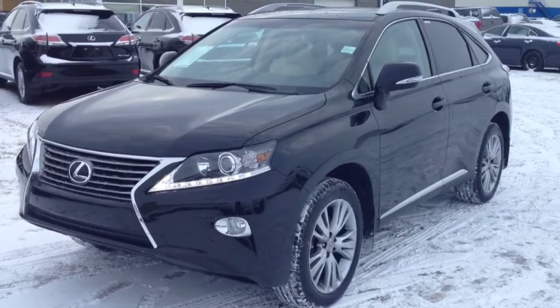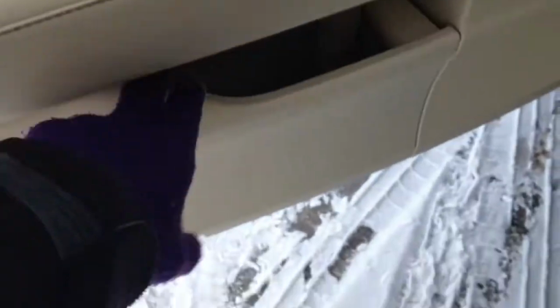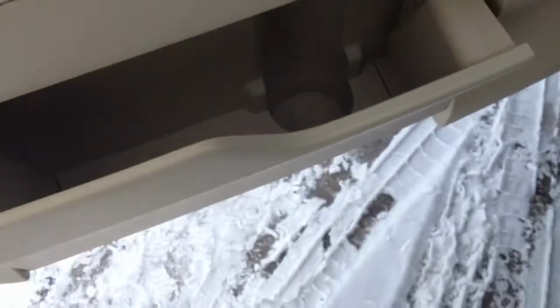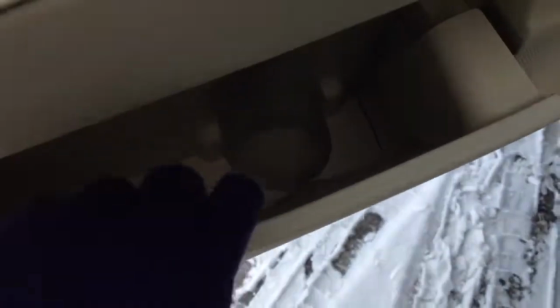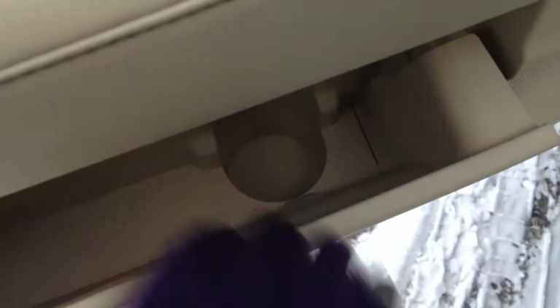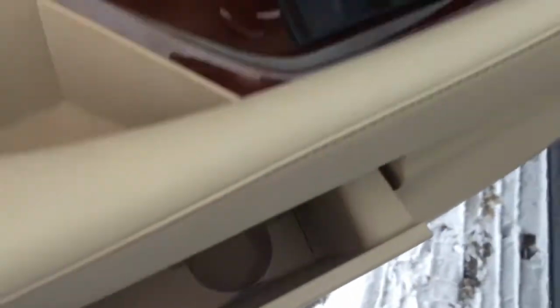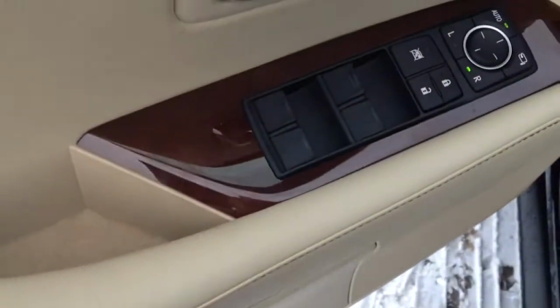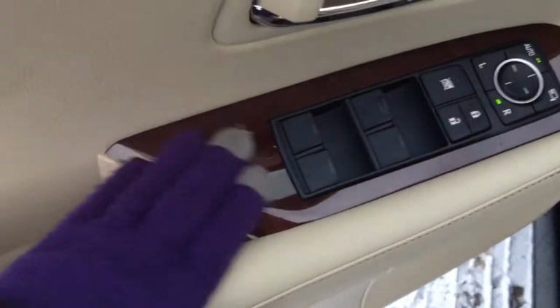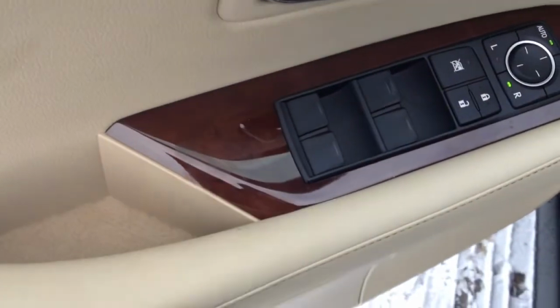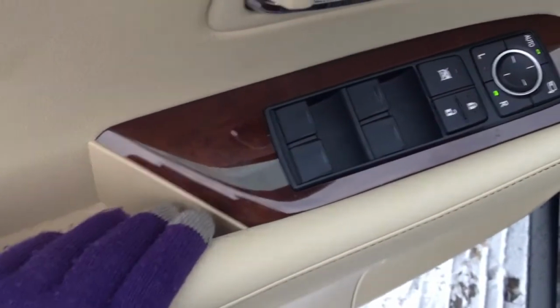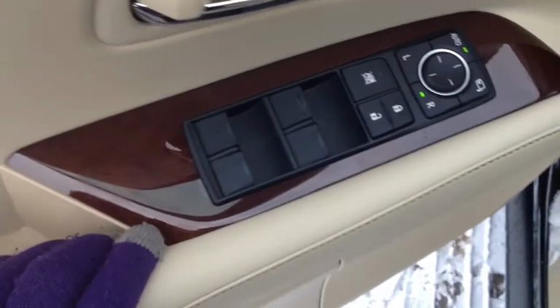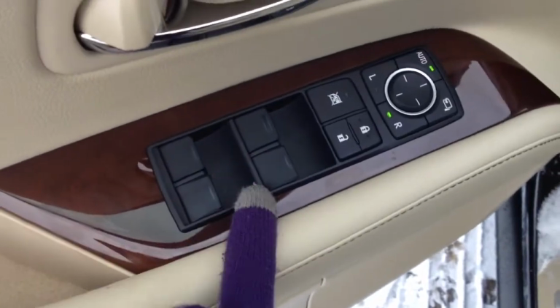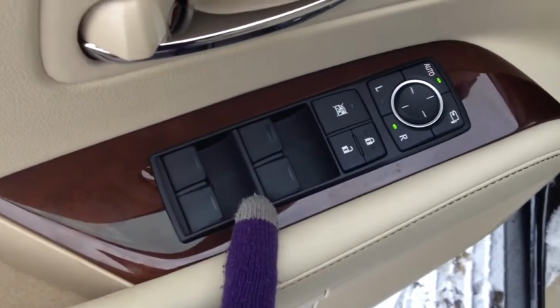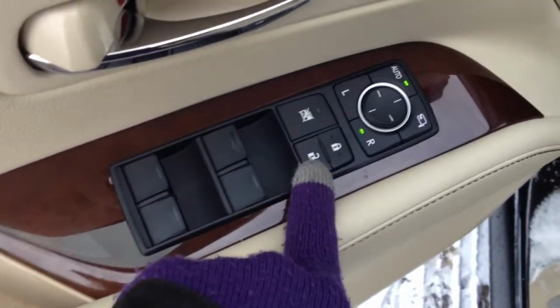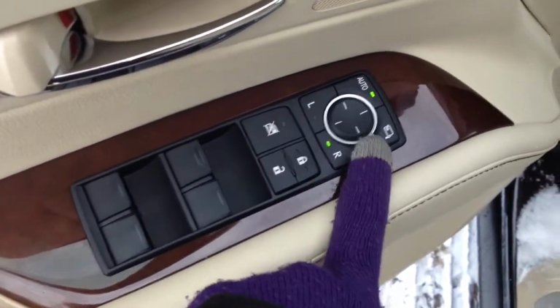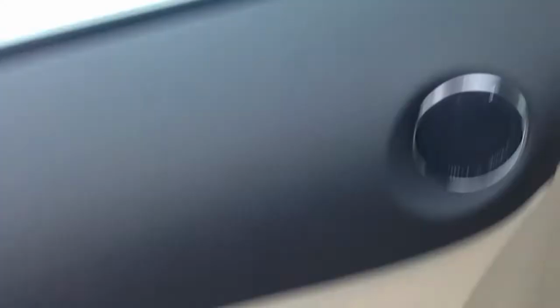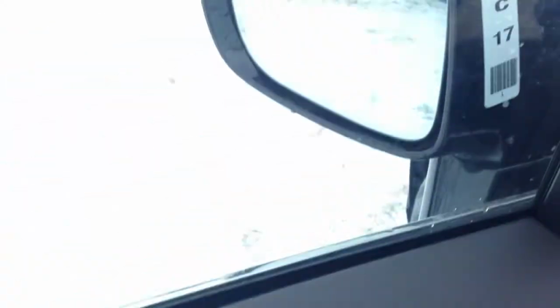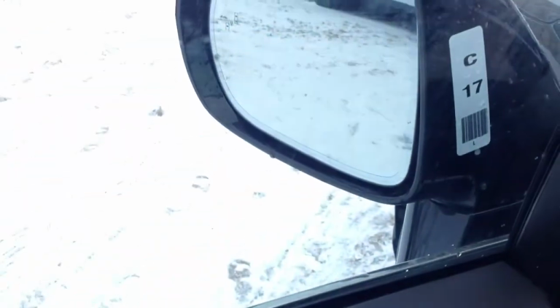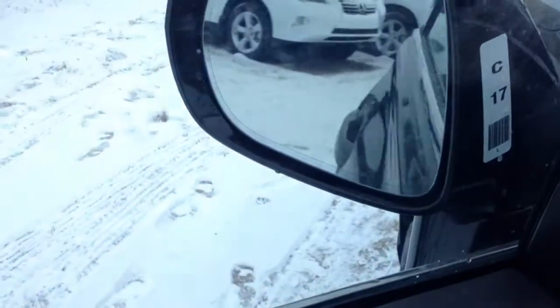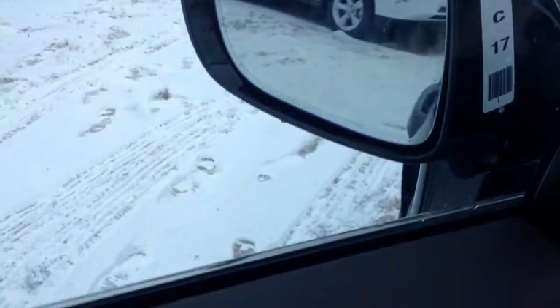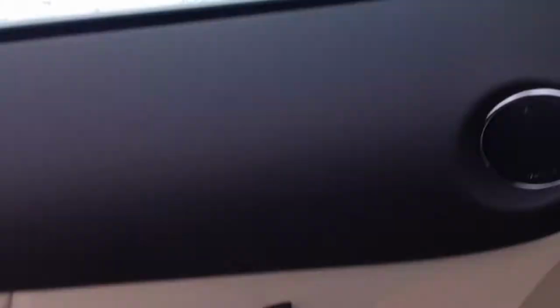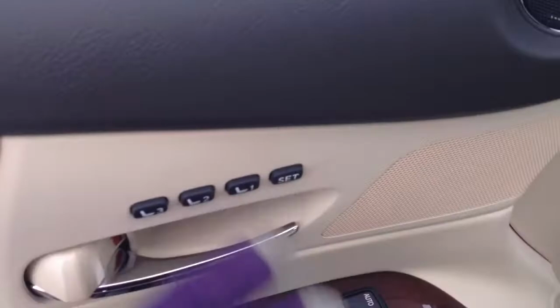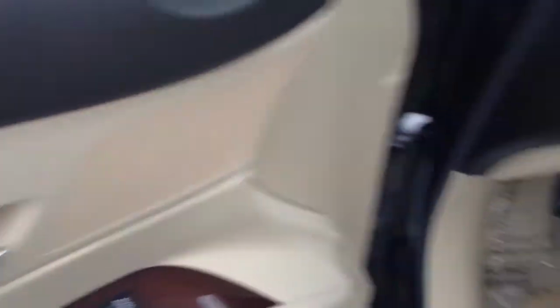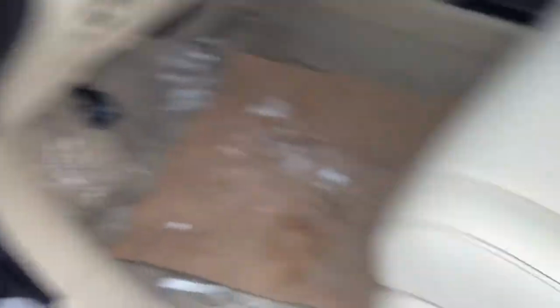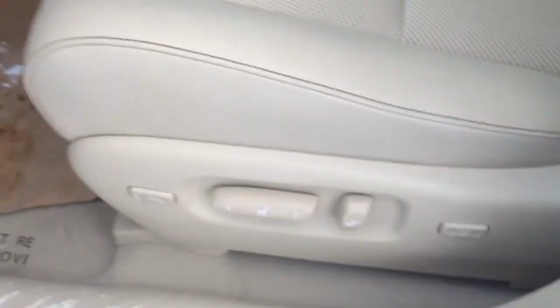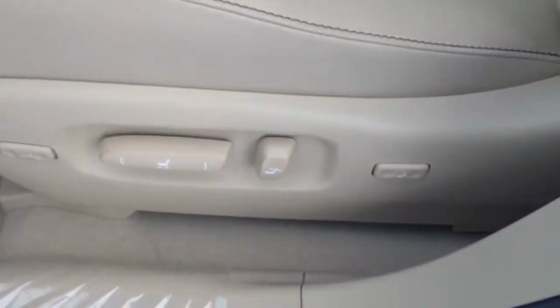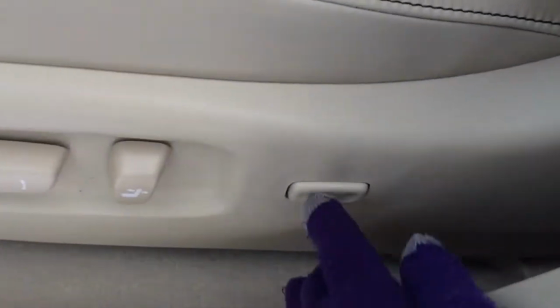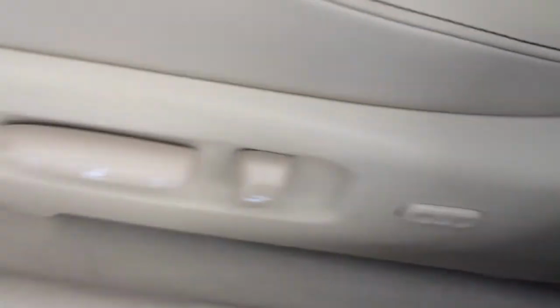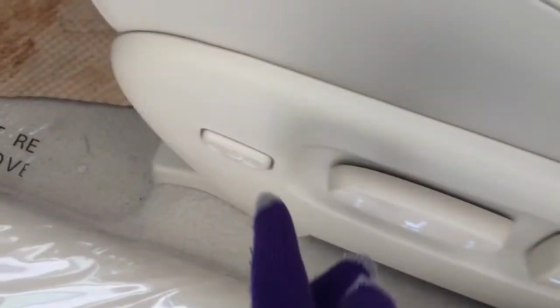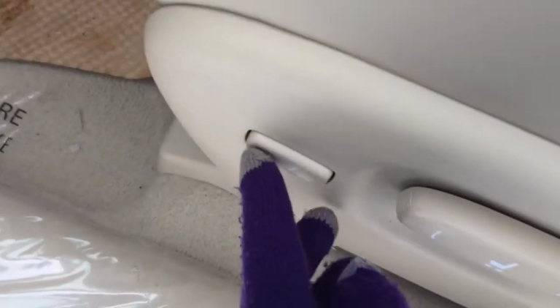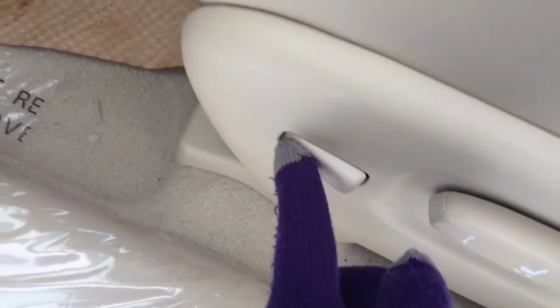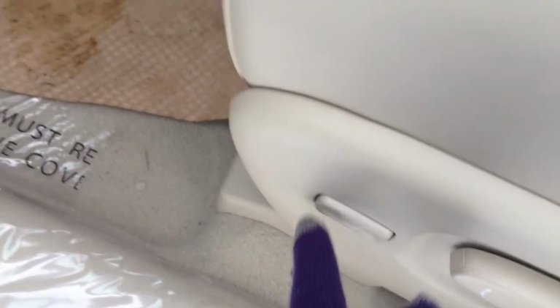Door opening side pockets with beverage holder, nice deep dark wood trim throughout the vehicle, powered windows, locks and side mirrors — they are power folding. You have driver's seat memory, power adjustable front seats with lumbar support as well as power thigh support.